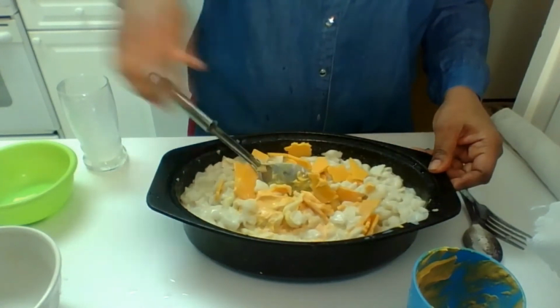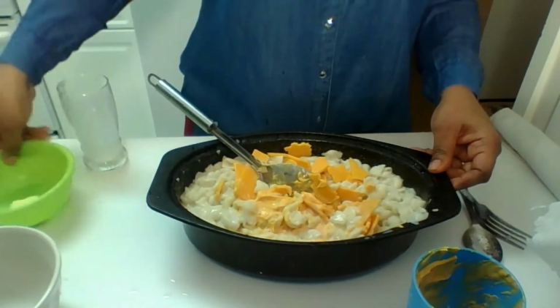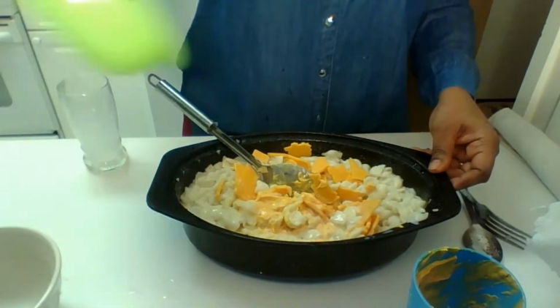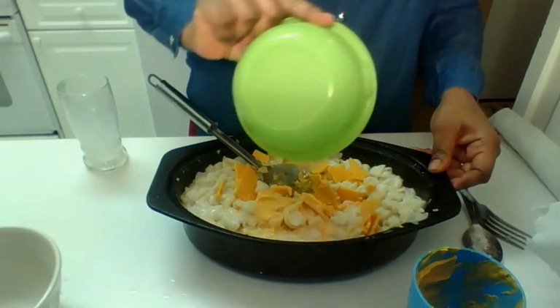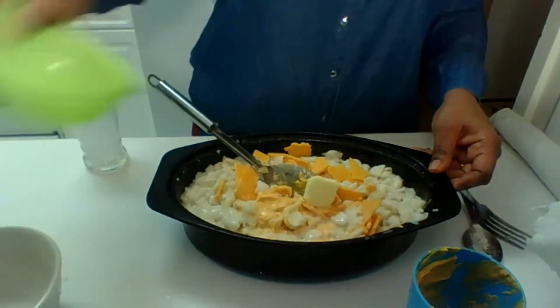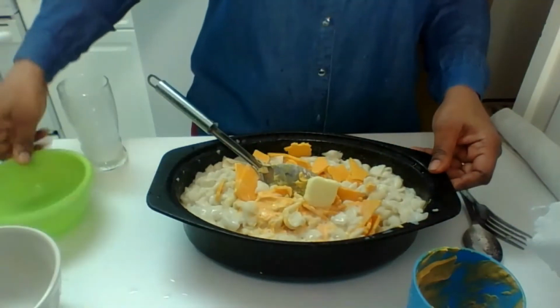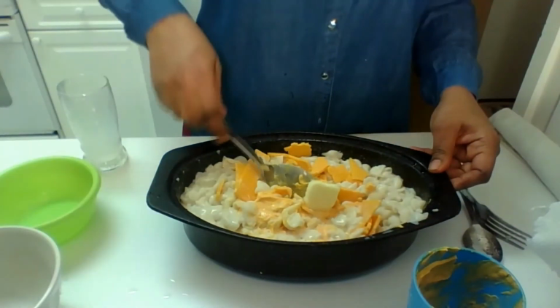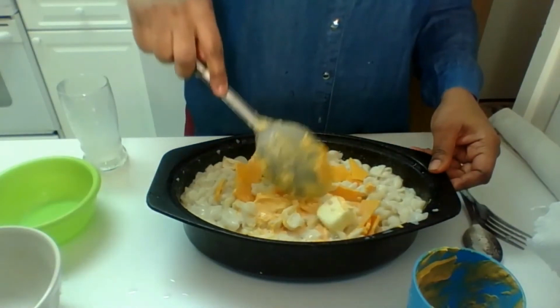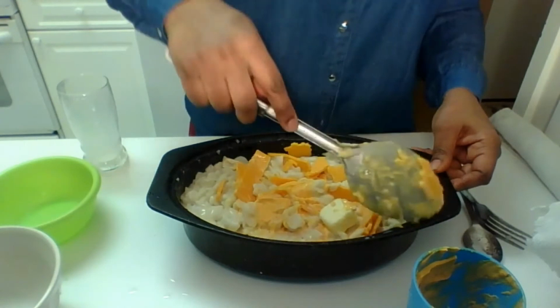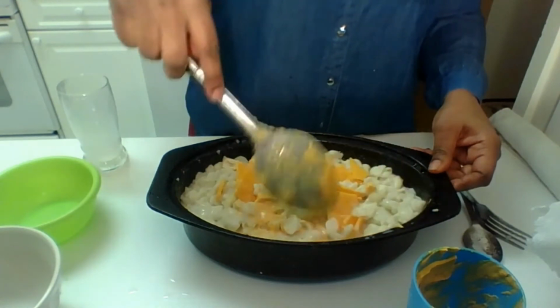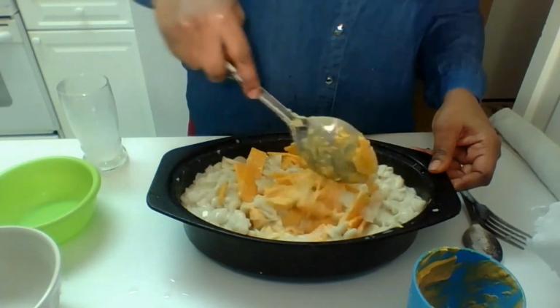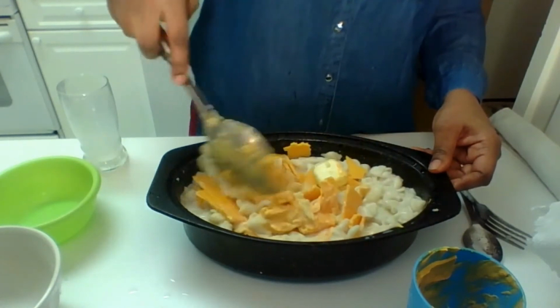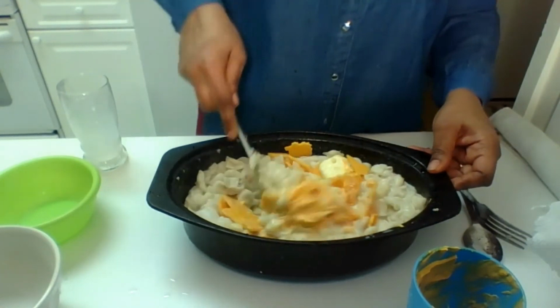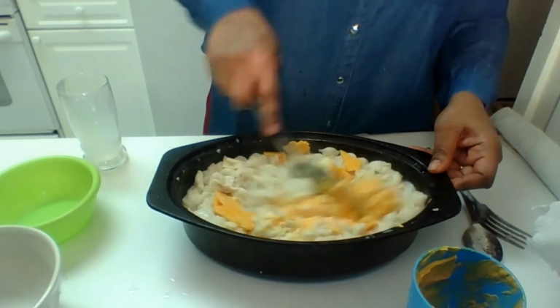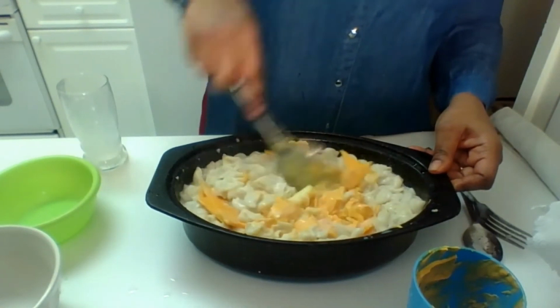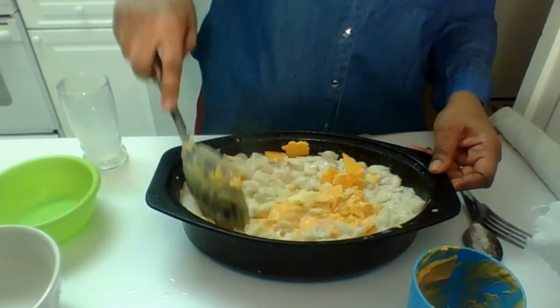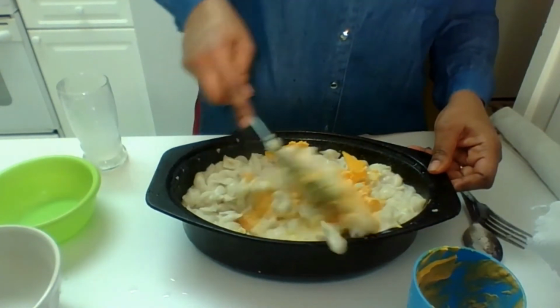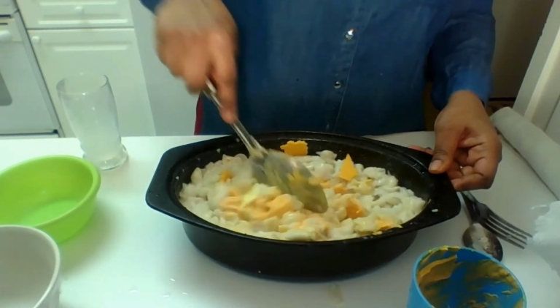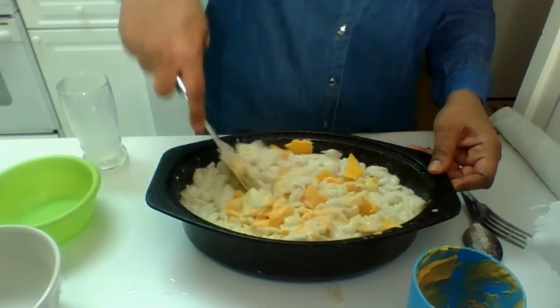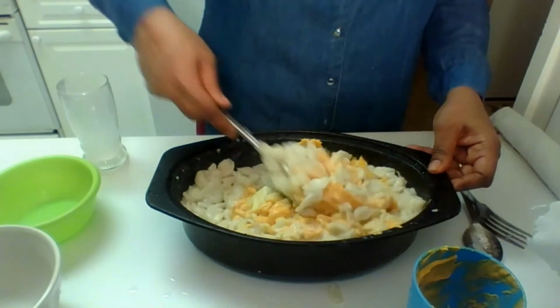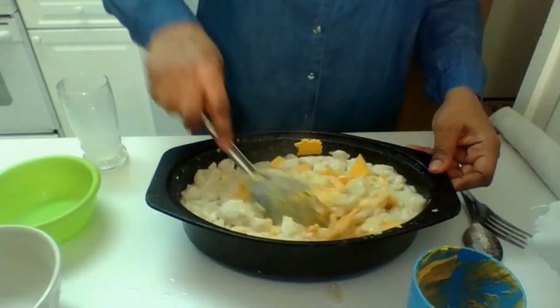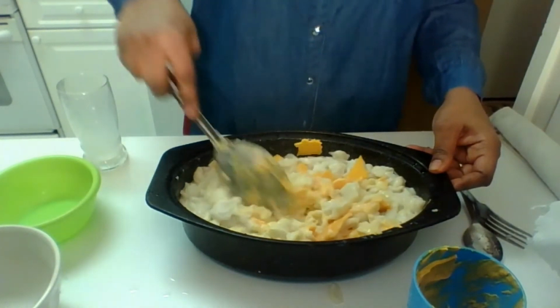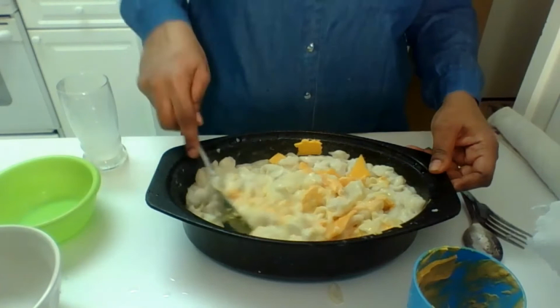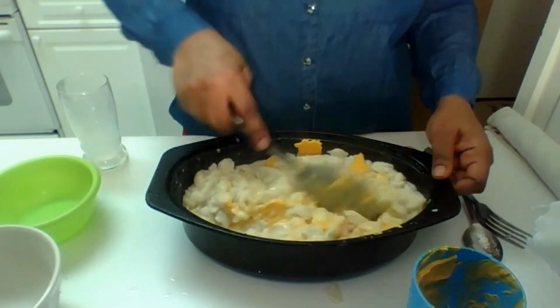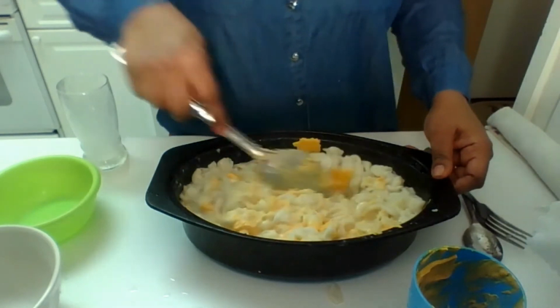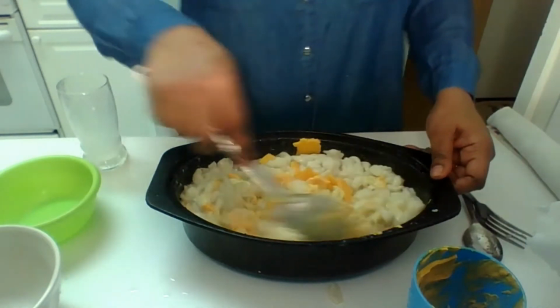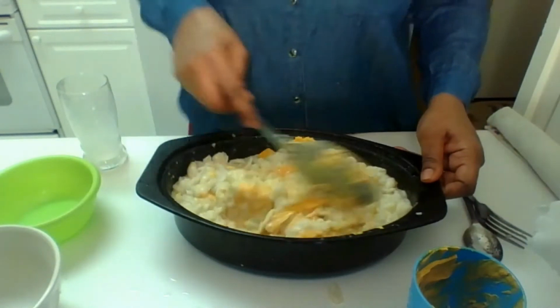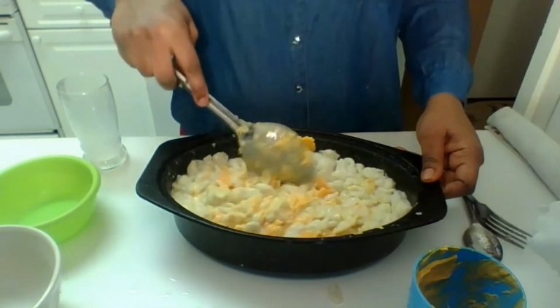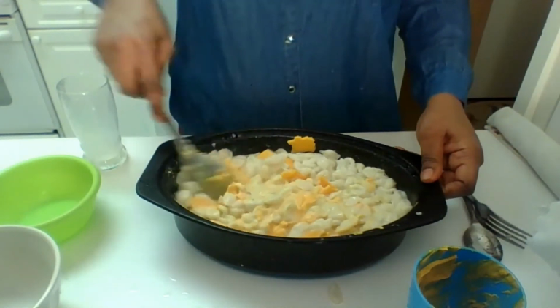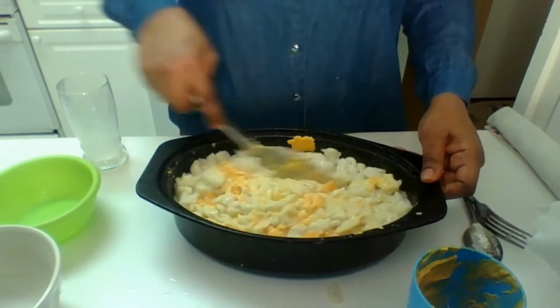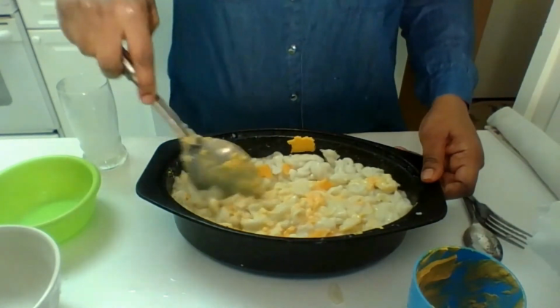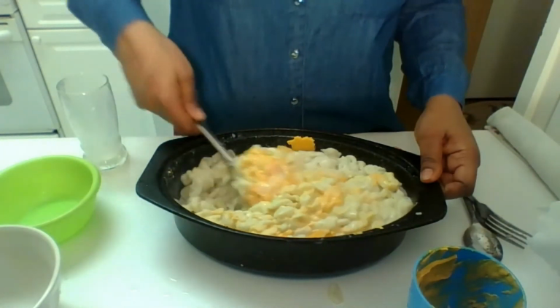And then you pour a little butter on it. Some people like to put a lot of butter — I don't like a lot of butter because I'm trying to do healthy. Healthy macaroni and cheese! So I'm mixing that up. That's really, really good.